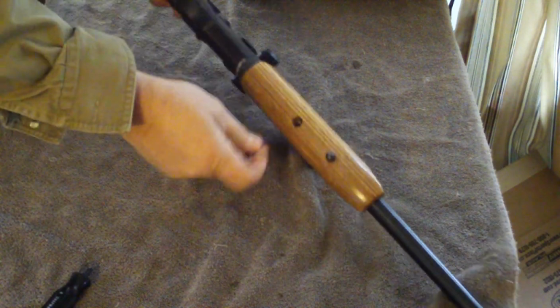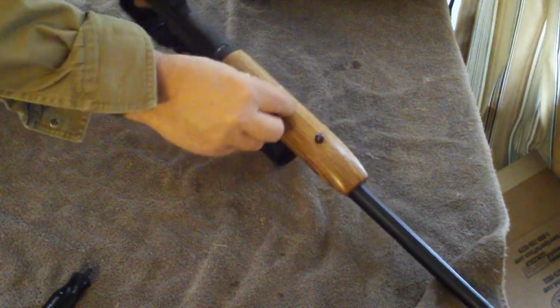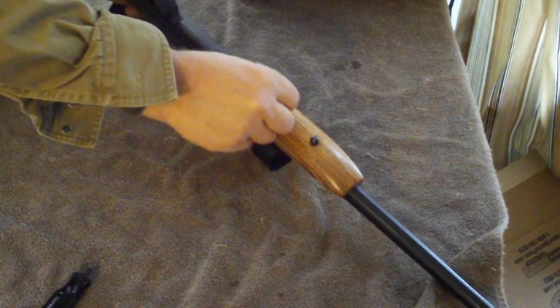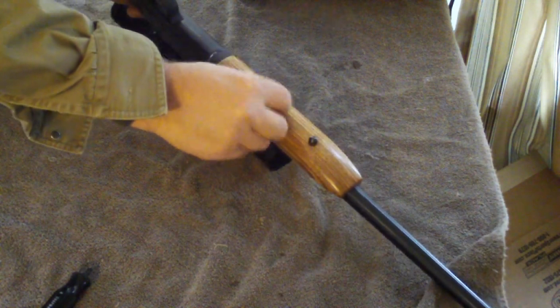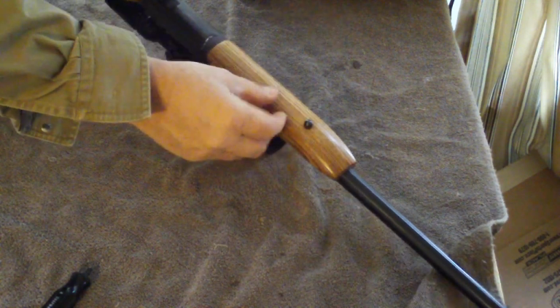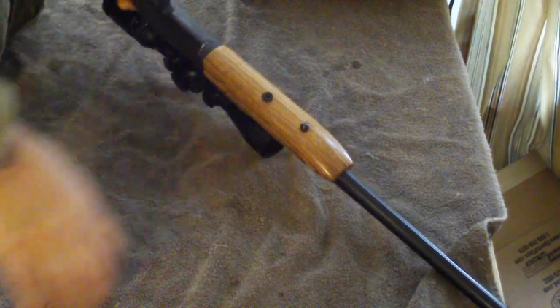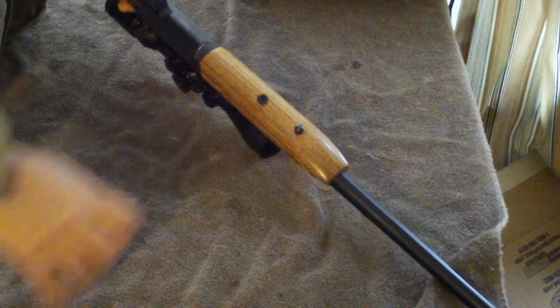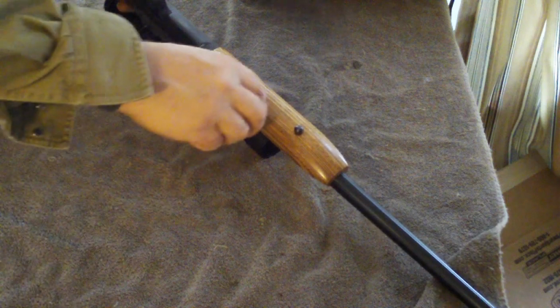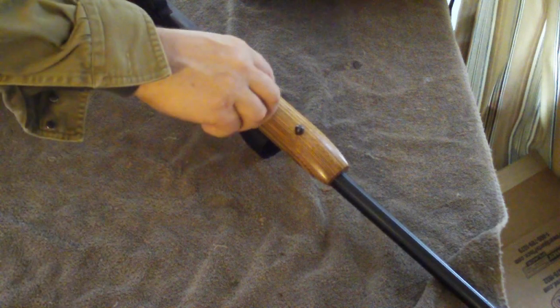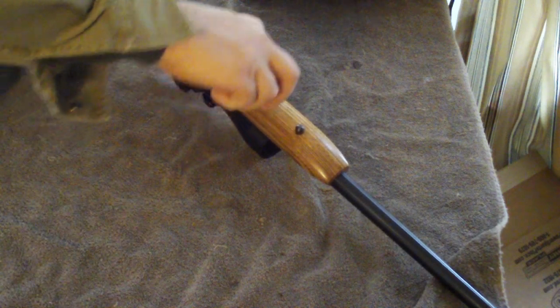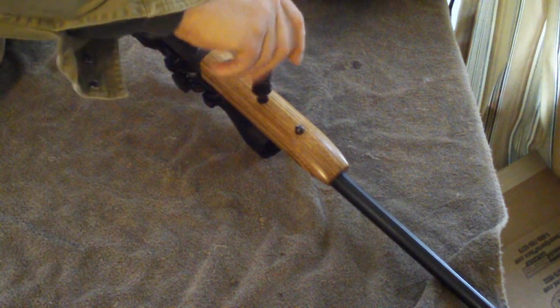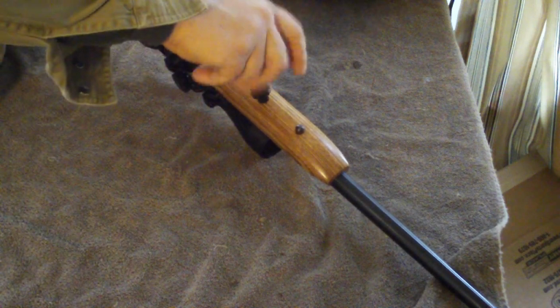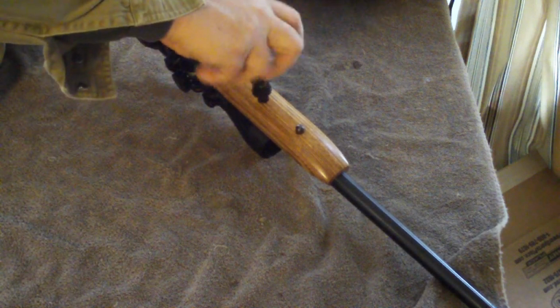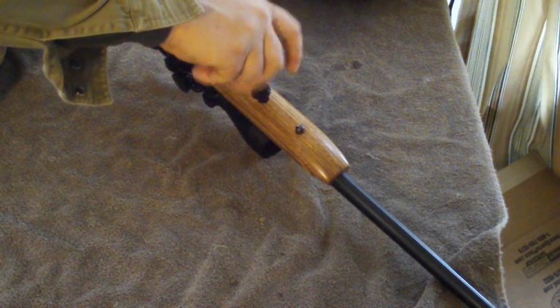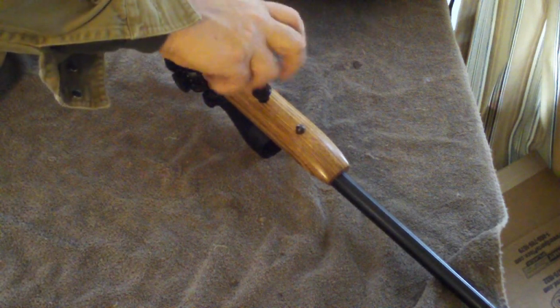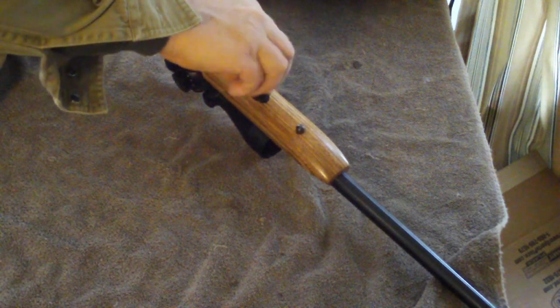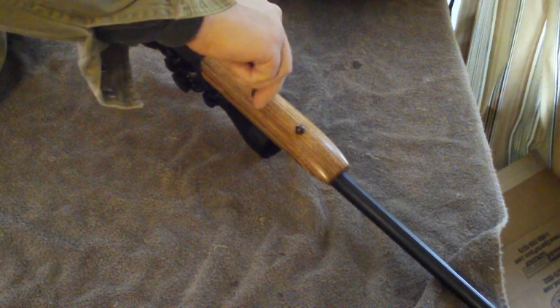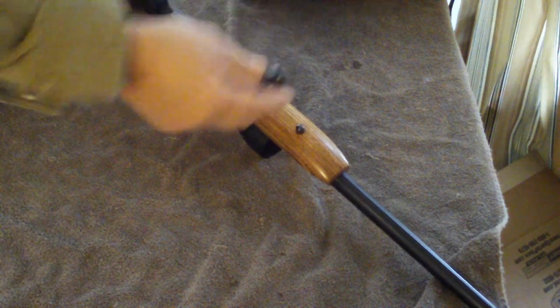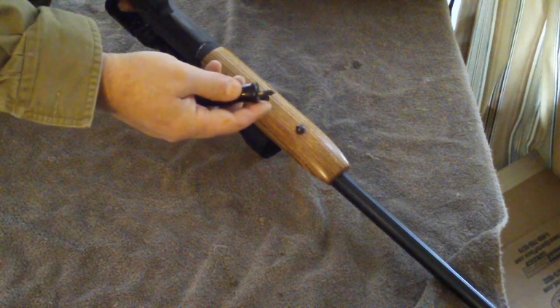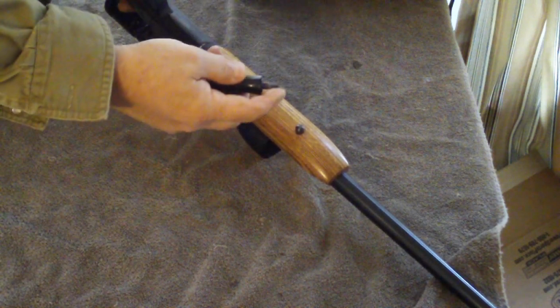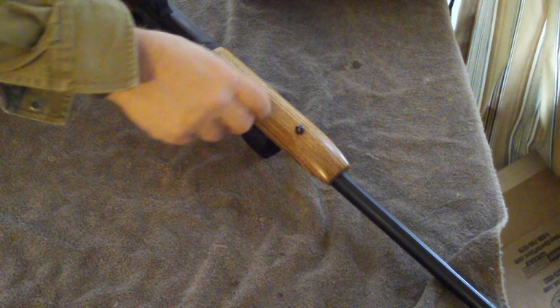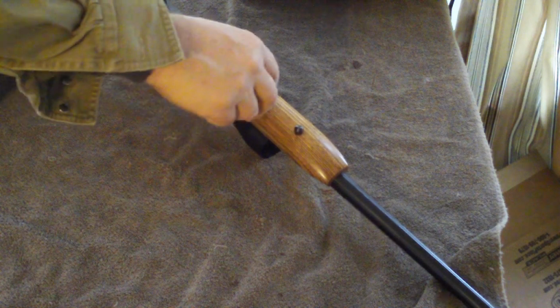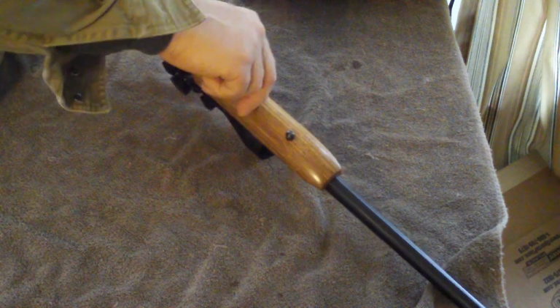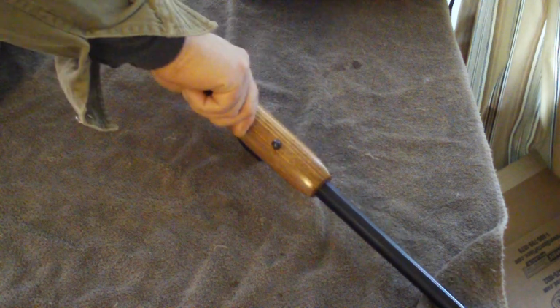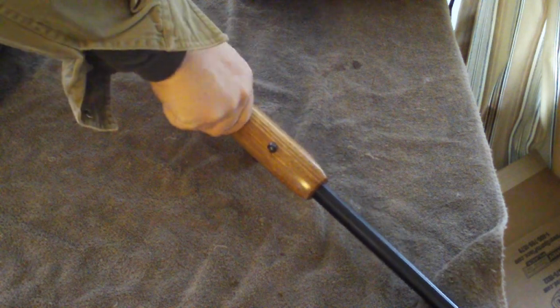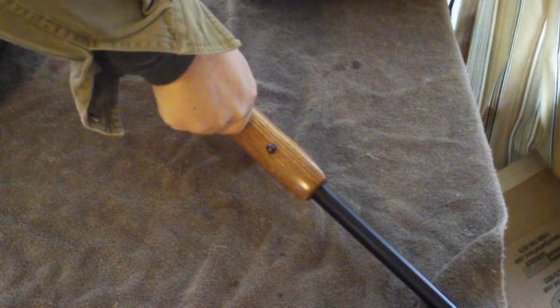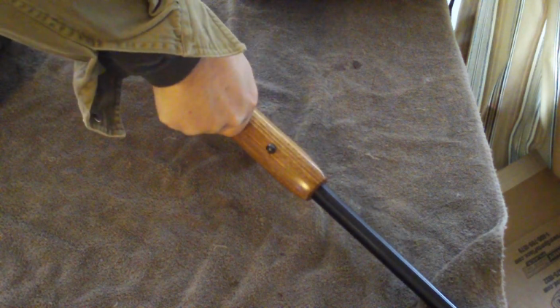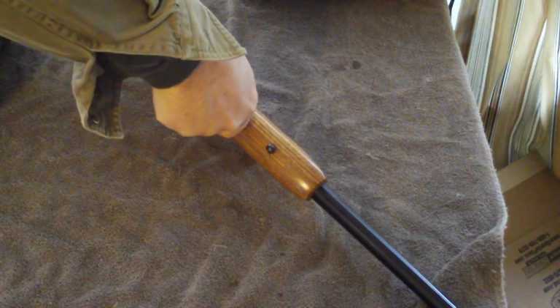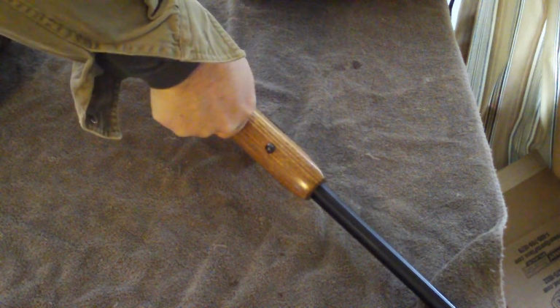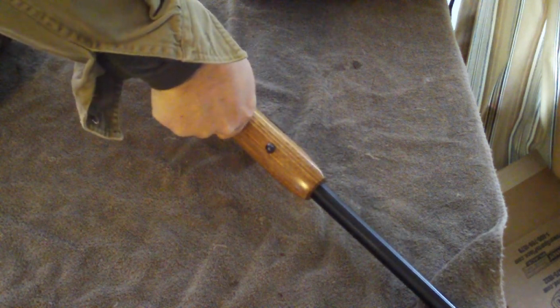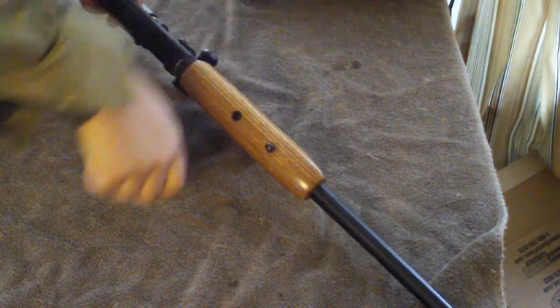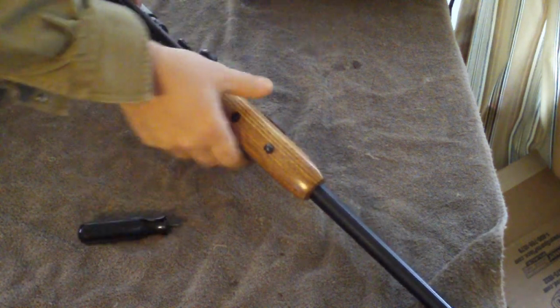That's all there is to it. It's not very fast. If you have a stubby number three Phillips — okay, this is a number two Phillips, it's not the right size — you want a stubby number three Phillips.